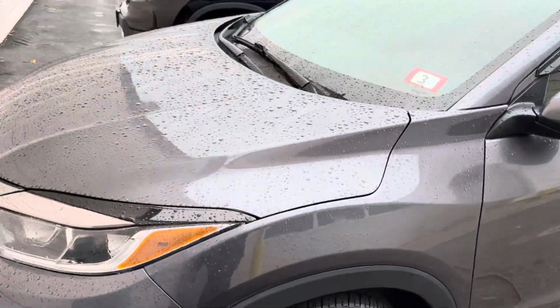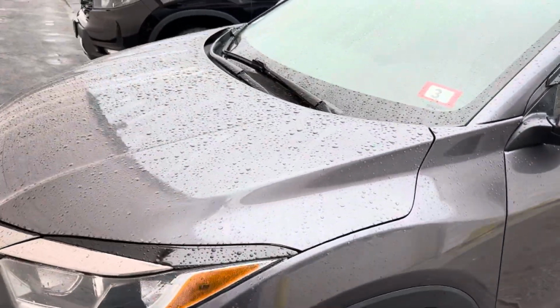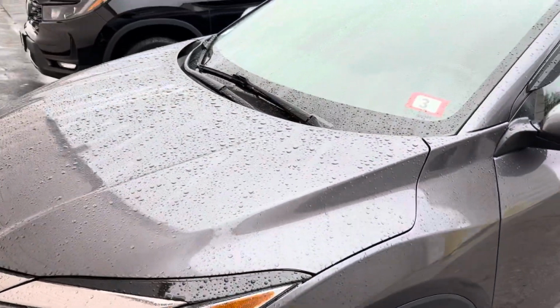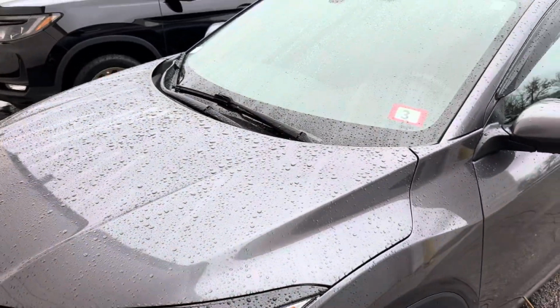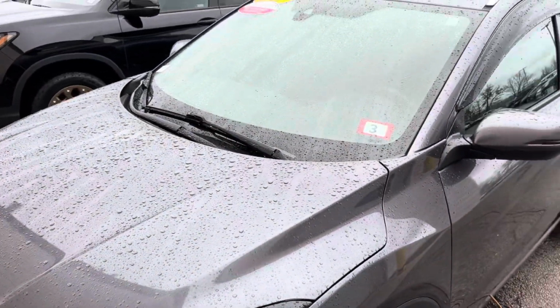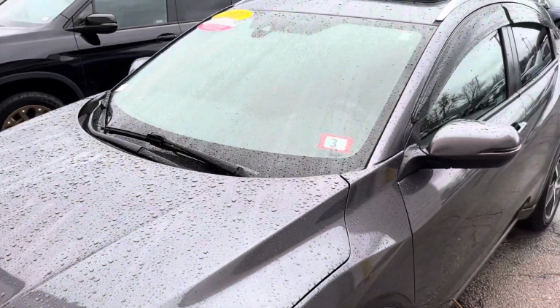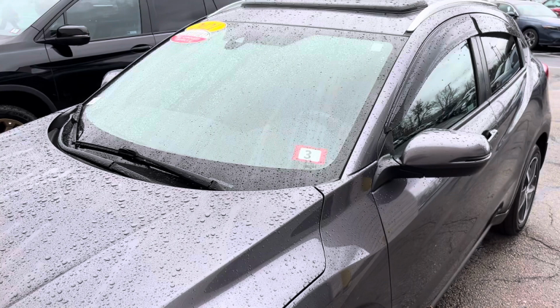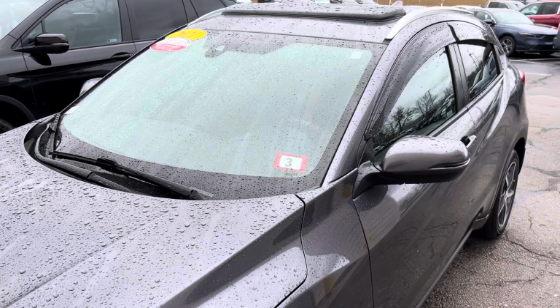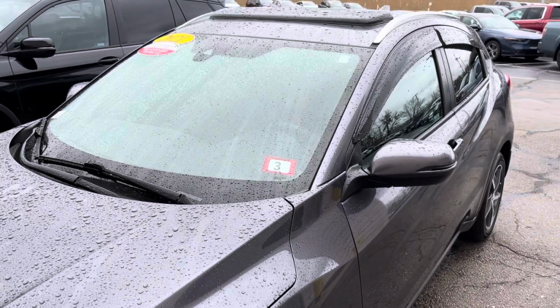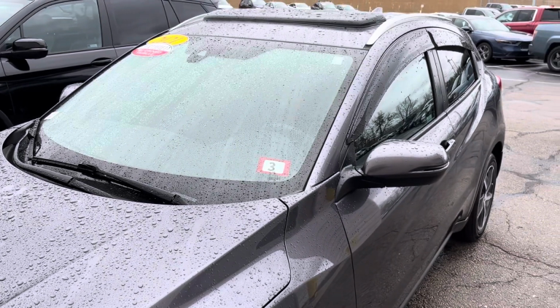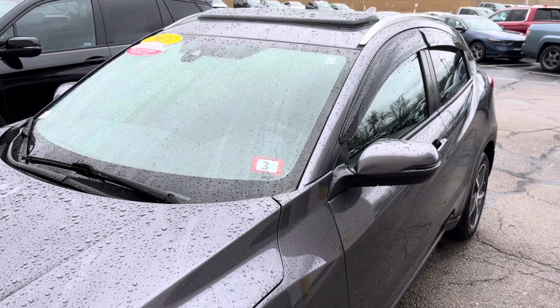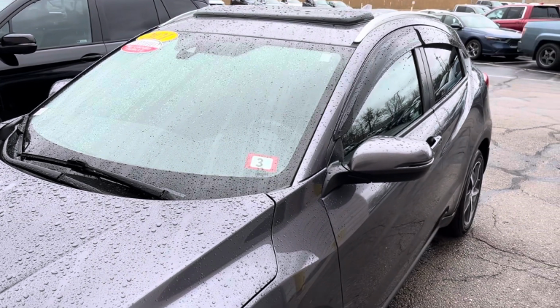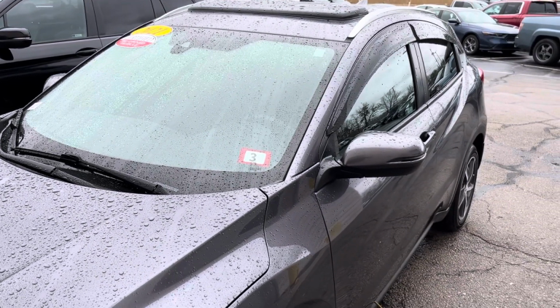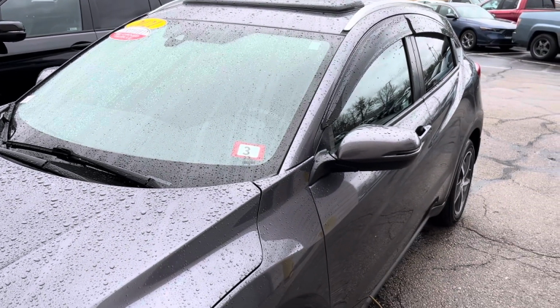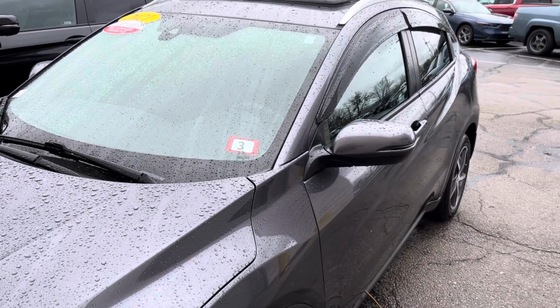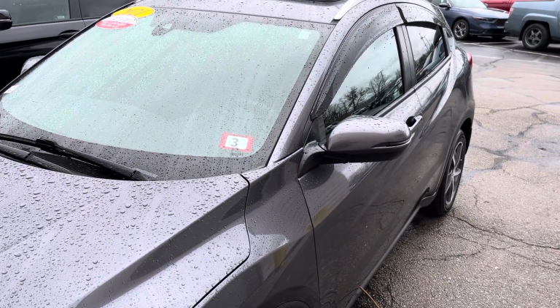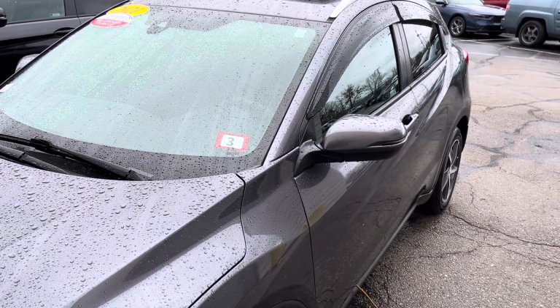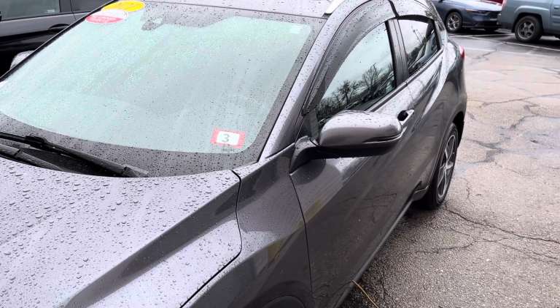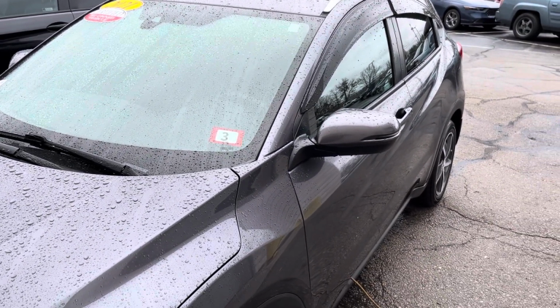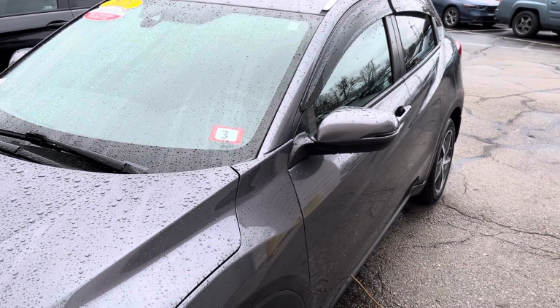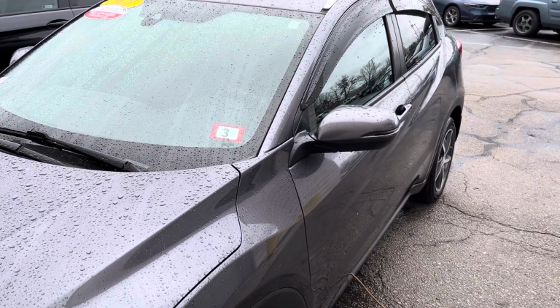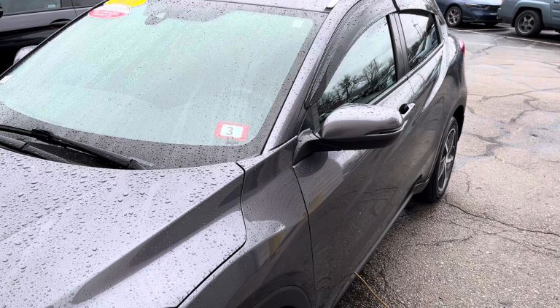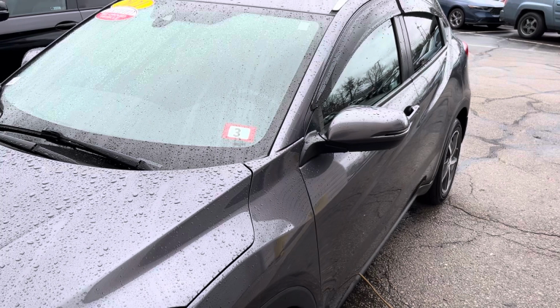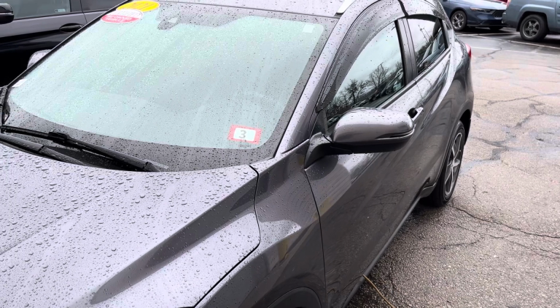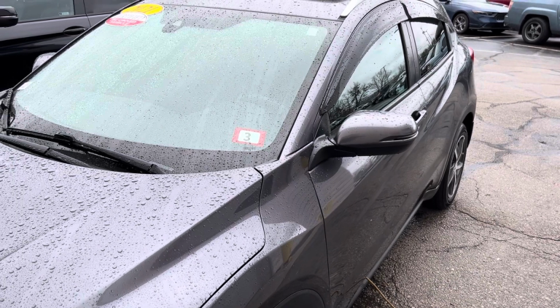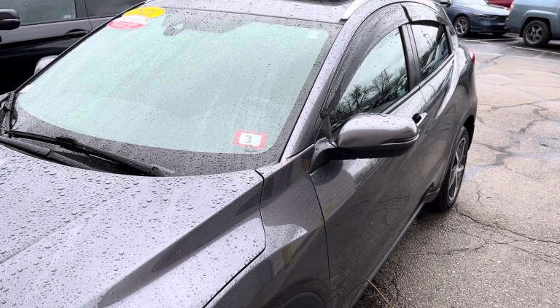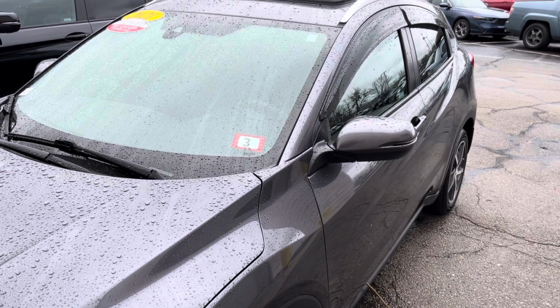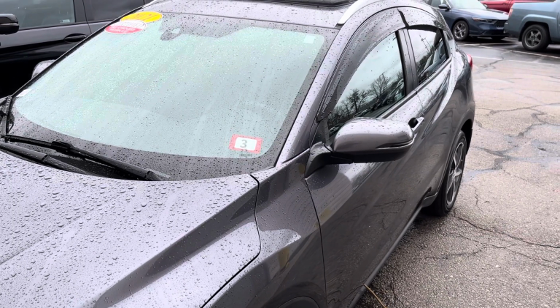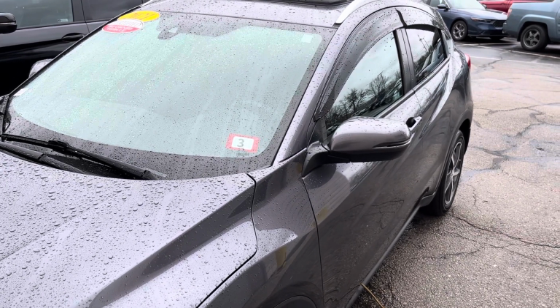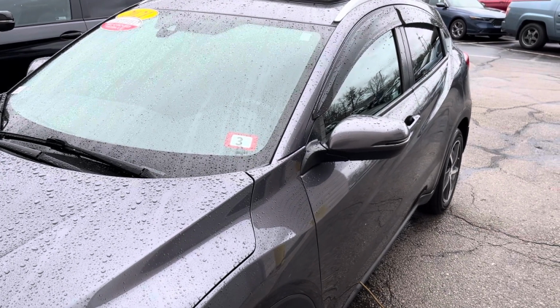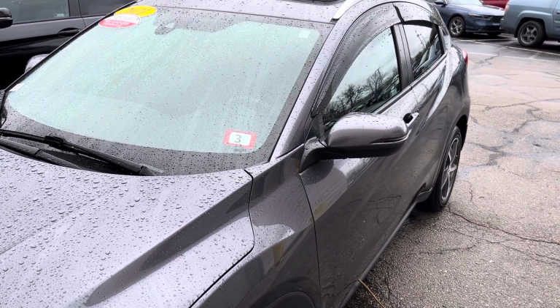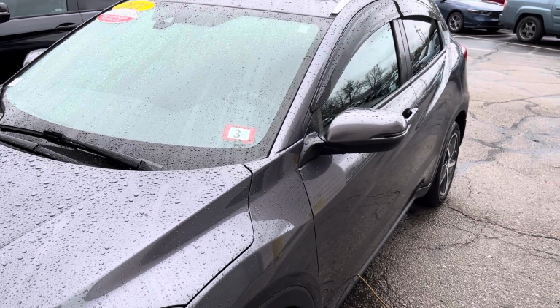Please call in advance to make sure we still have the vehicle in our lot, because tomorrow is Saturday and we do this by appointment. The vehicle is located at 200 Keller Street, Manchester.